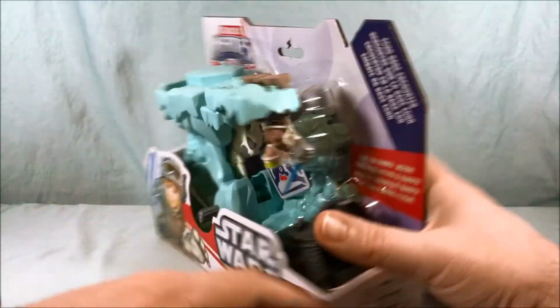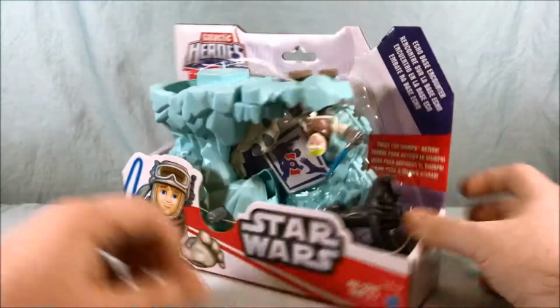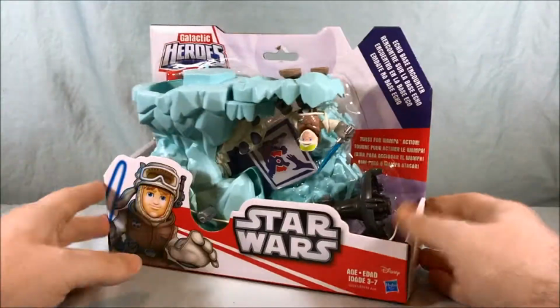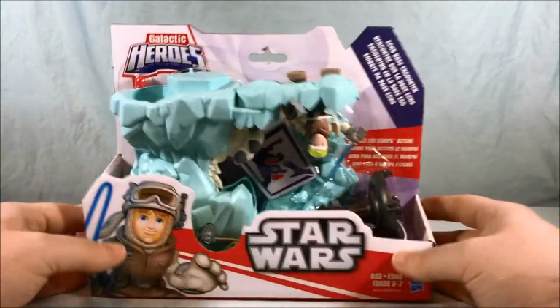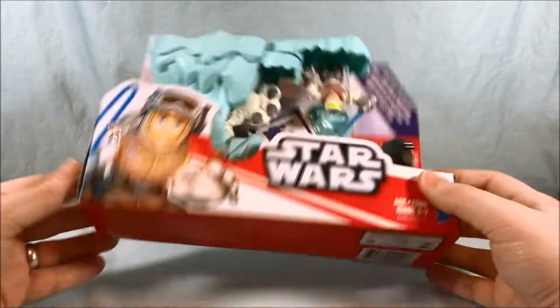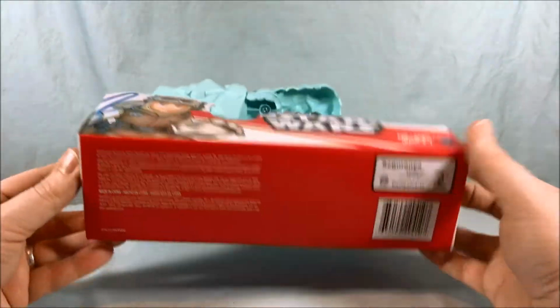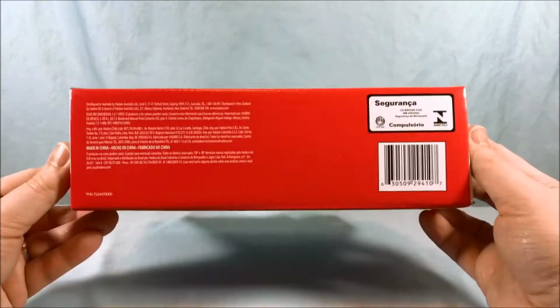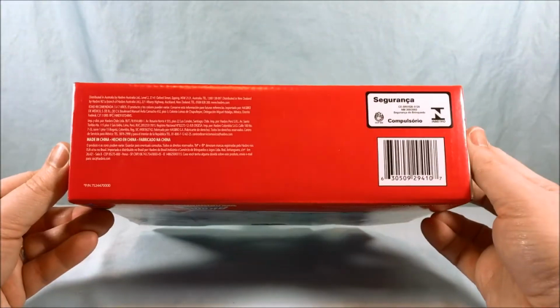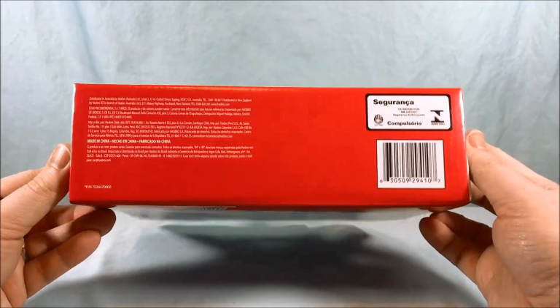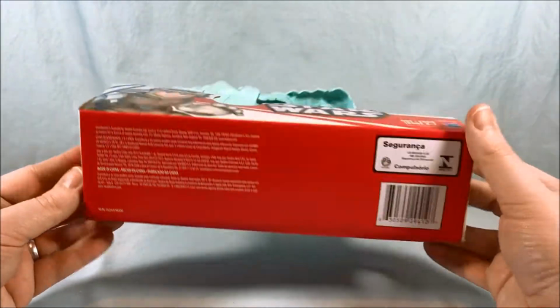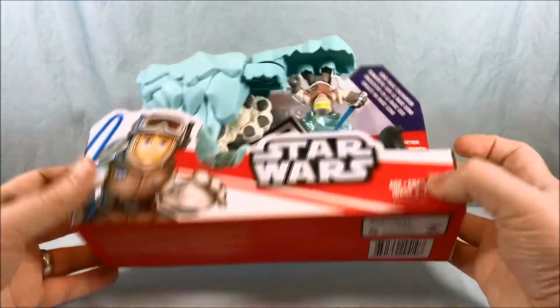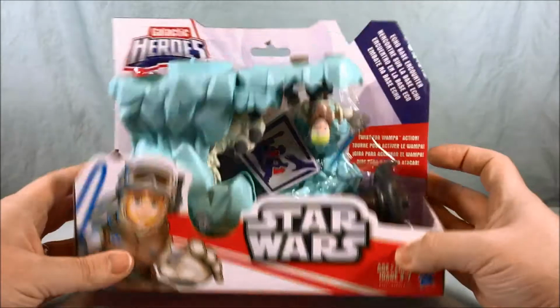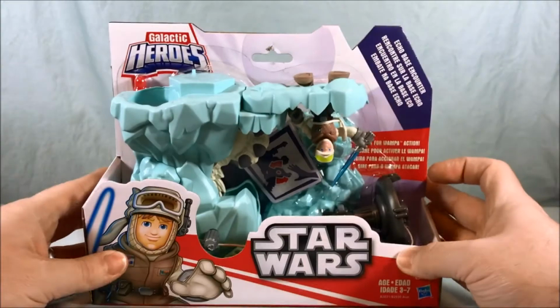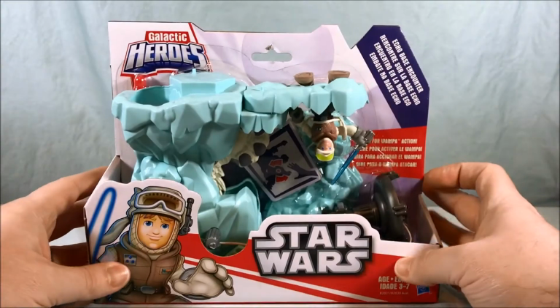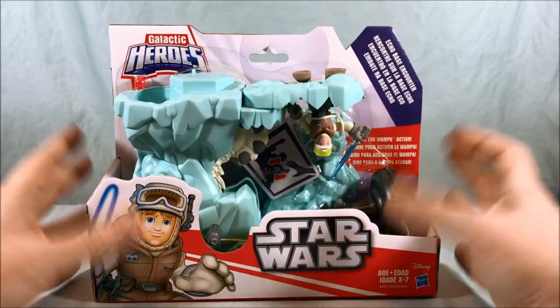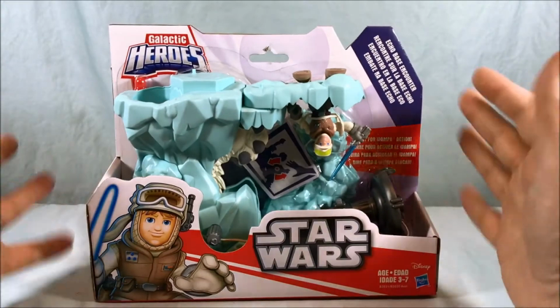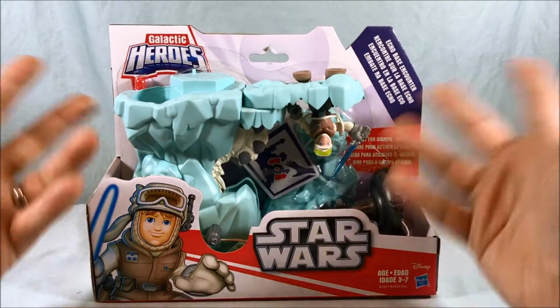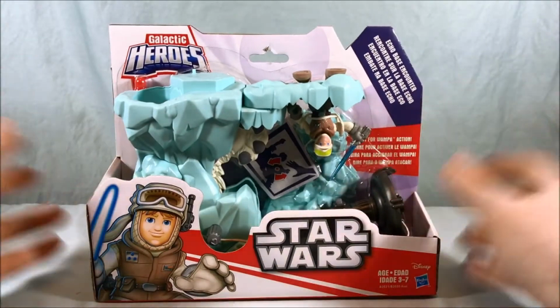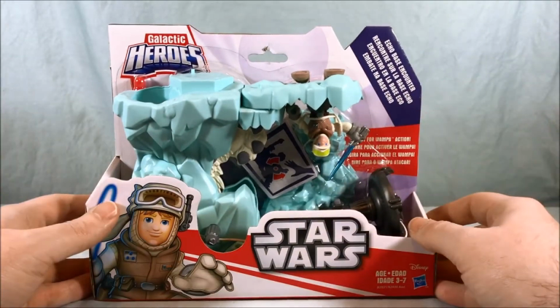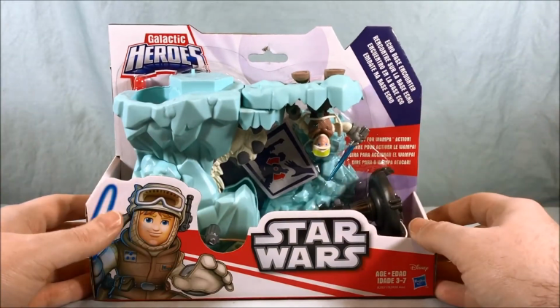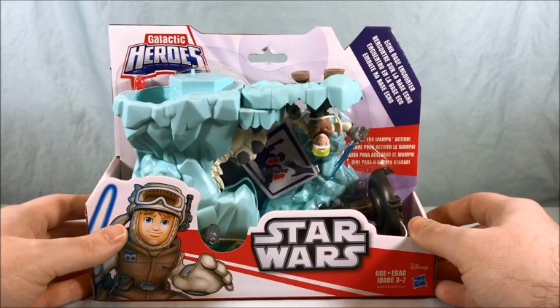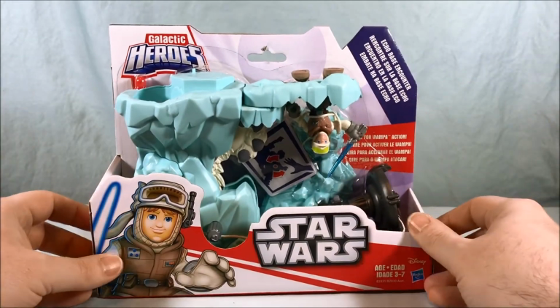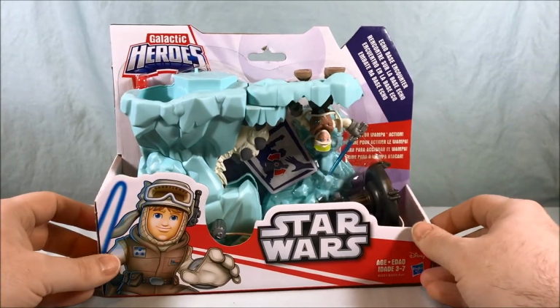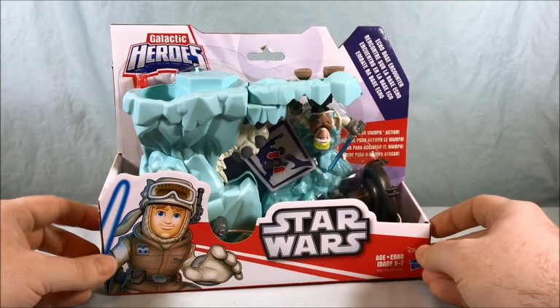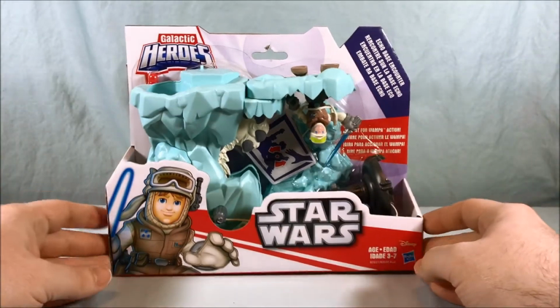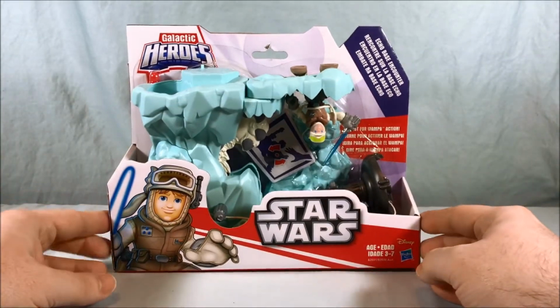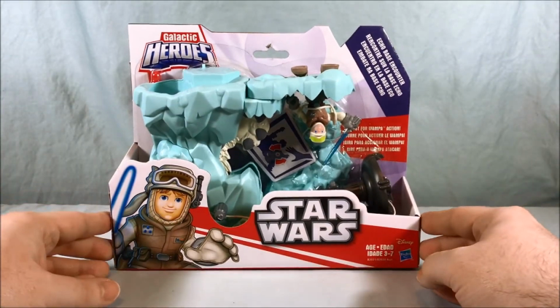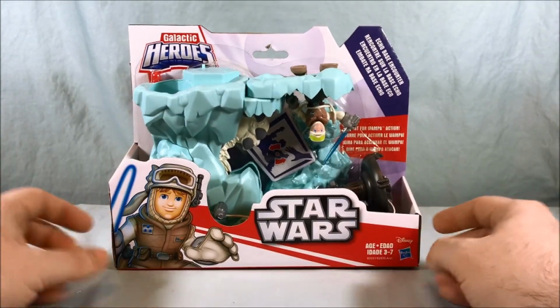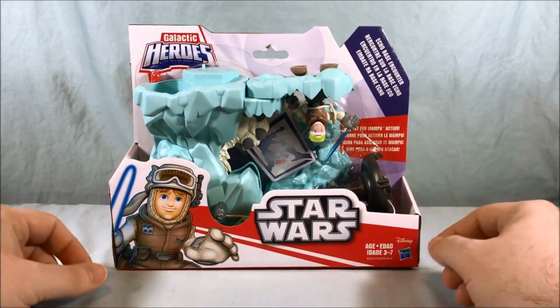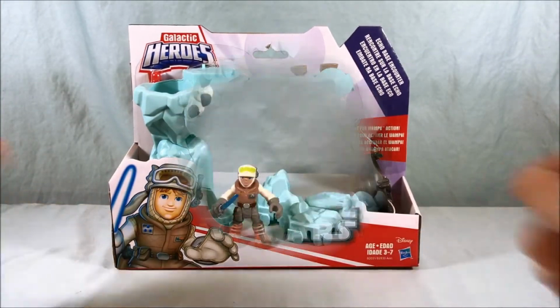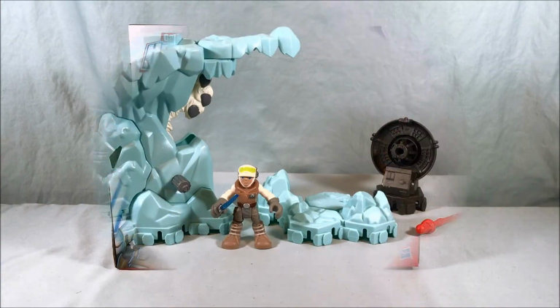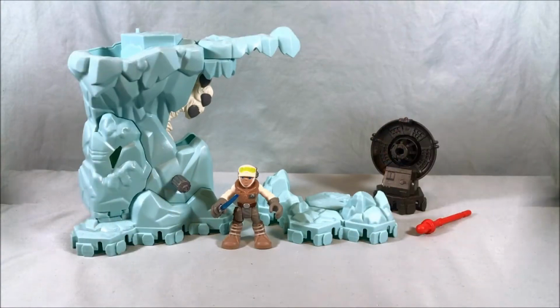Not too much going on on the bottom. The rest of the packaging is pretty uneventful, so let's go ahead and get this out and take a closer look.